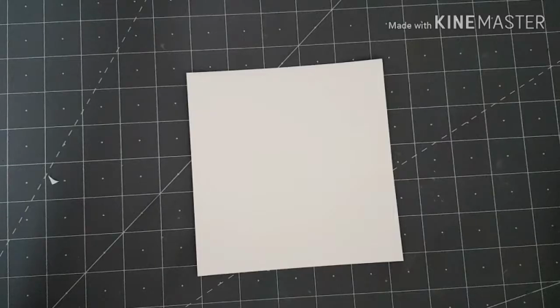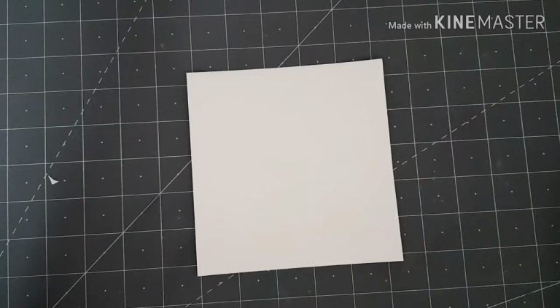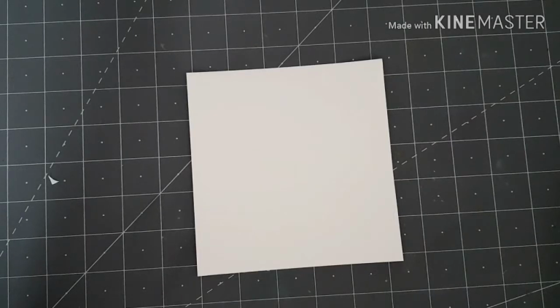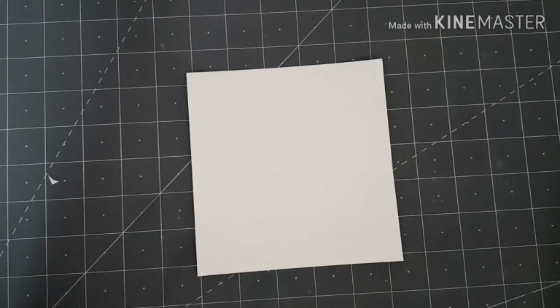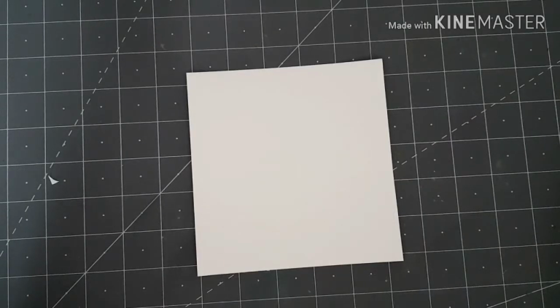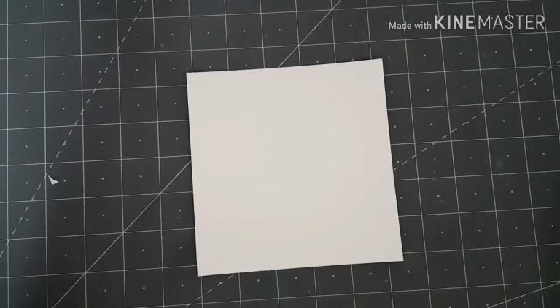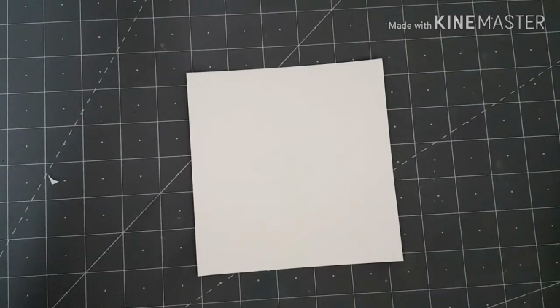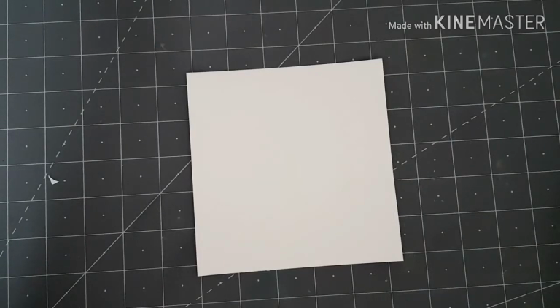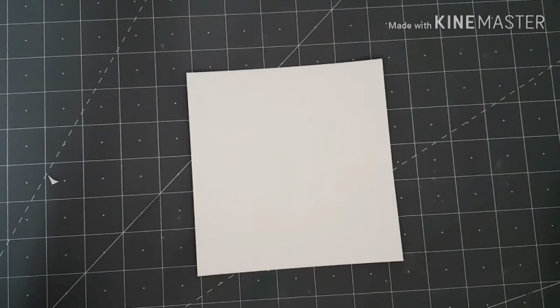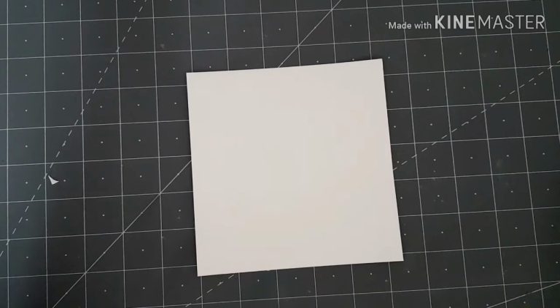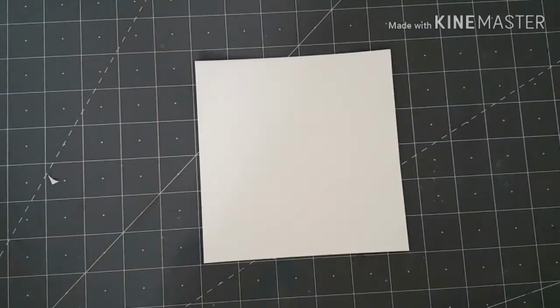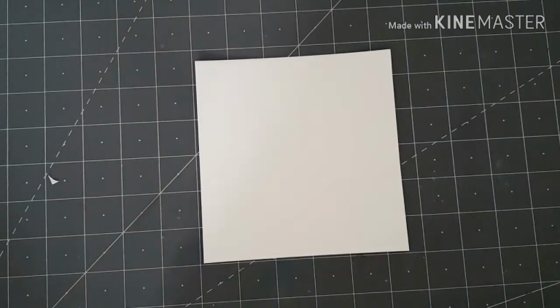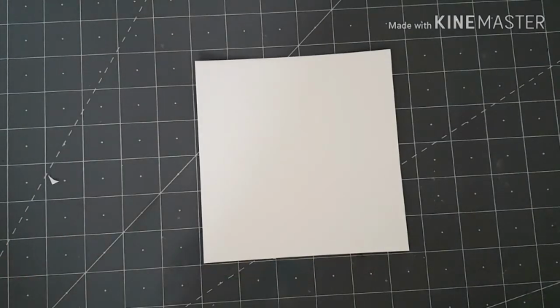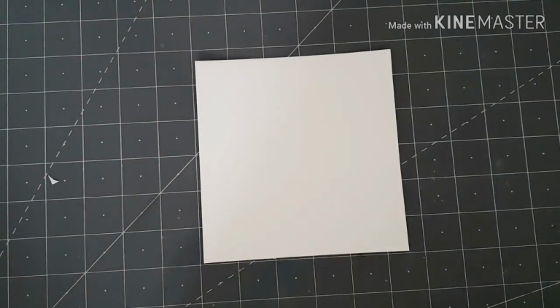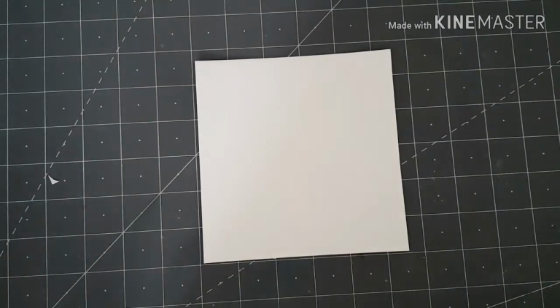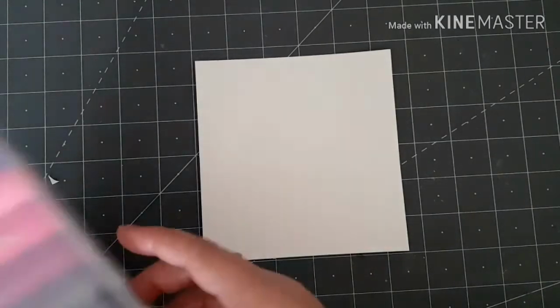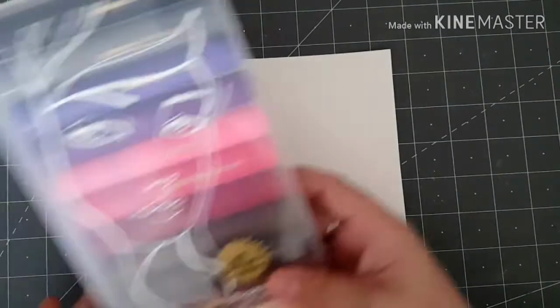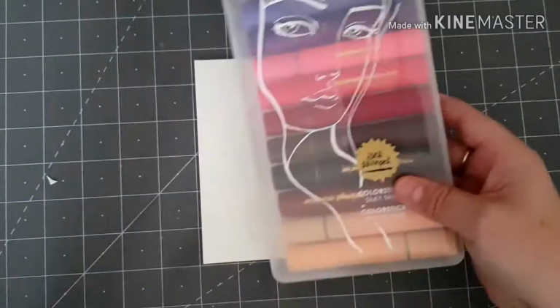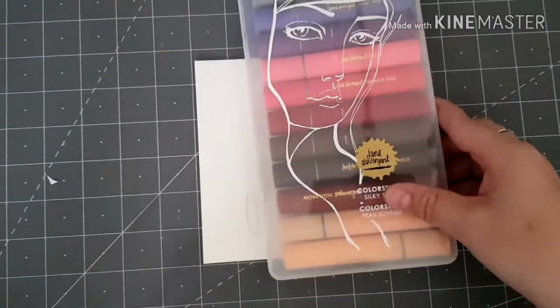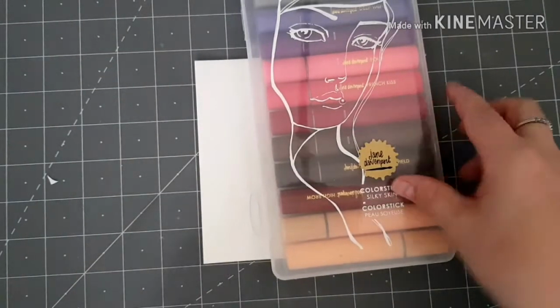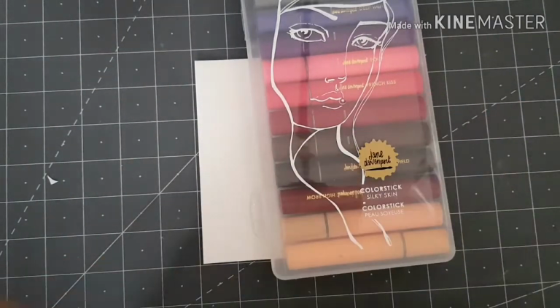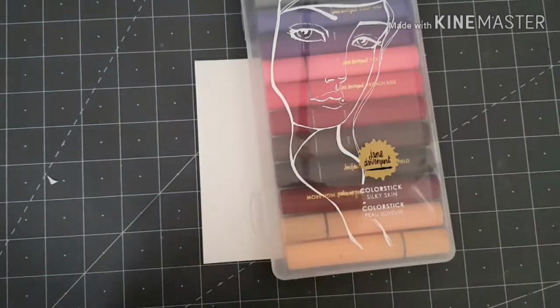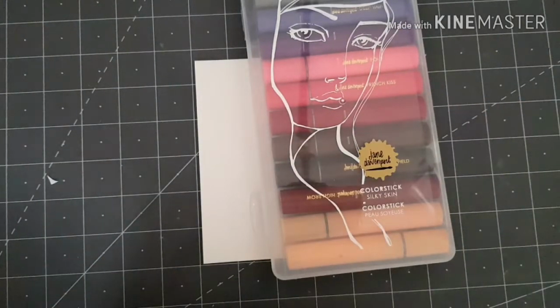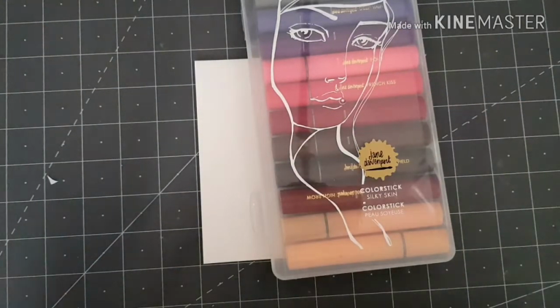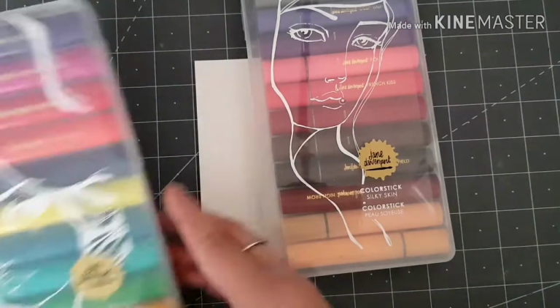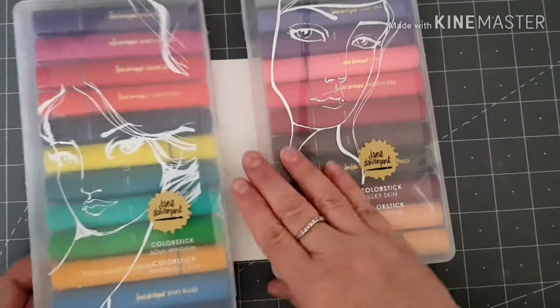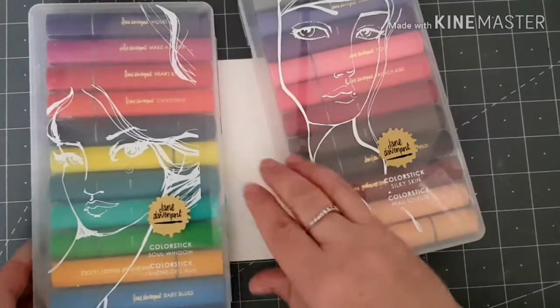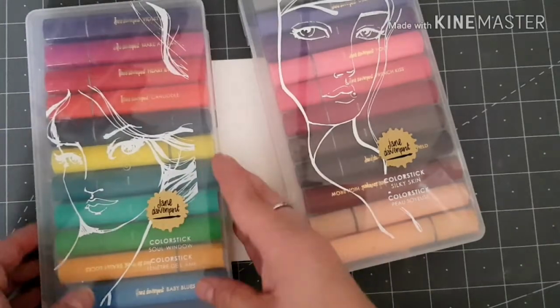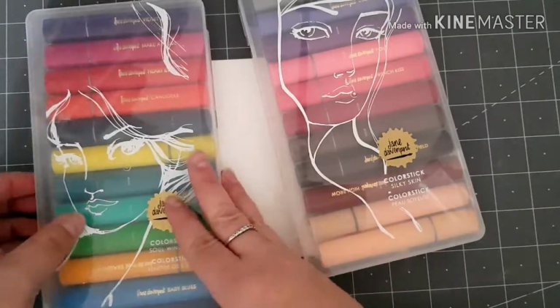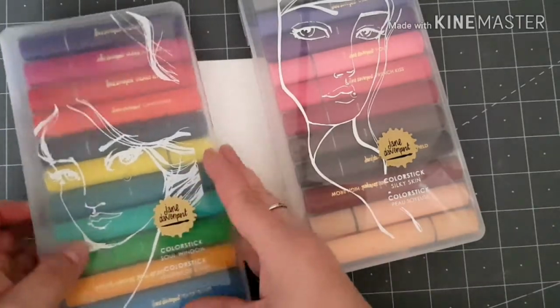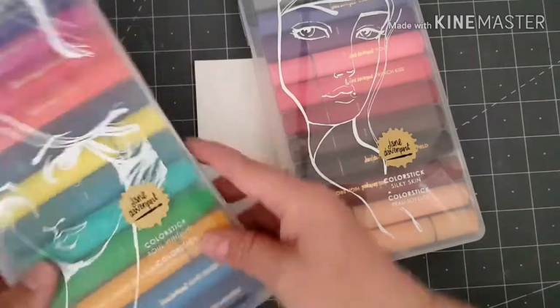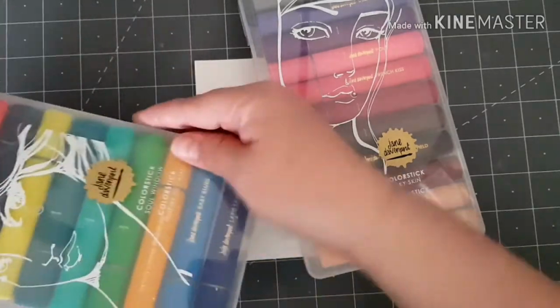Hello guys, welcome back to my channel and thank you for joining me today. So to start off today's card, I'm going to use my Jane Davenport color sticks - I'm just going to choose three colors.